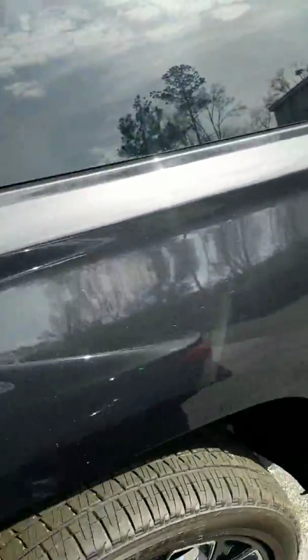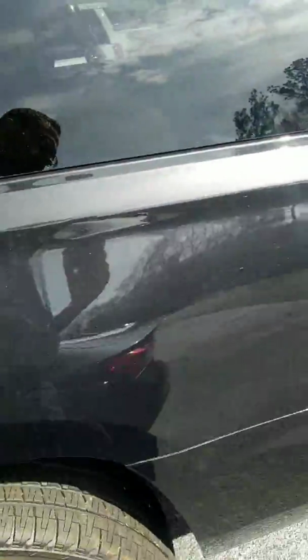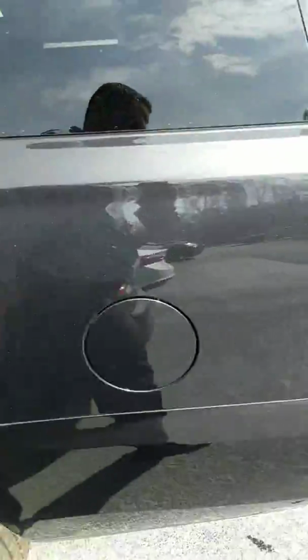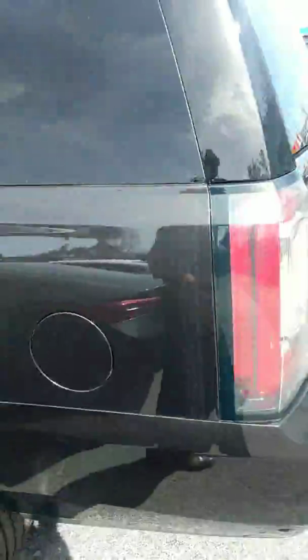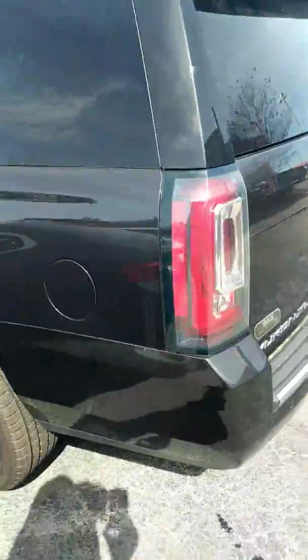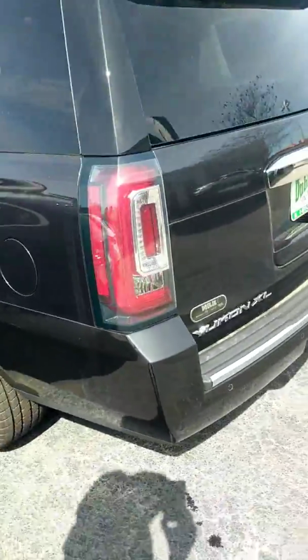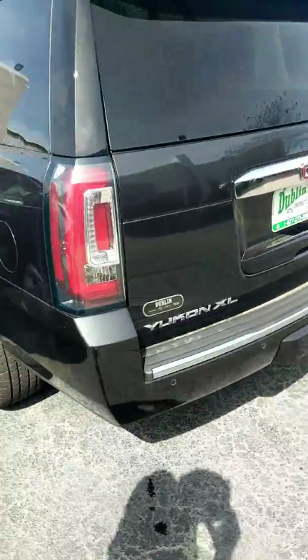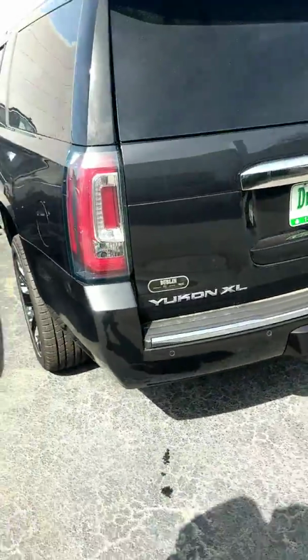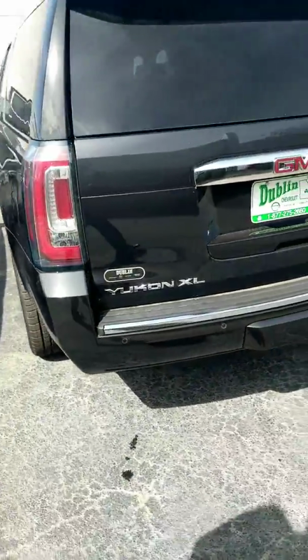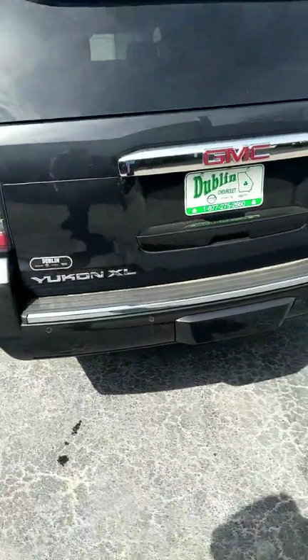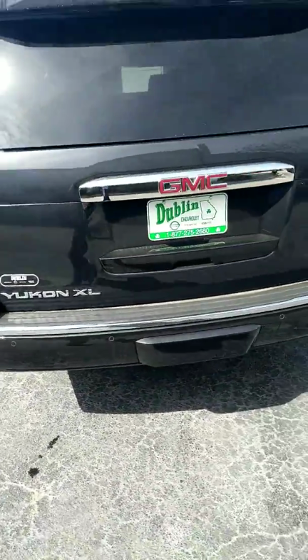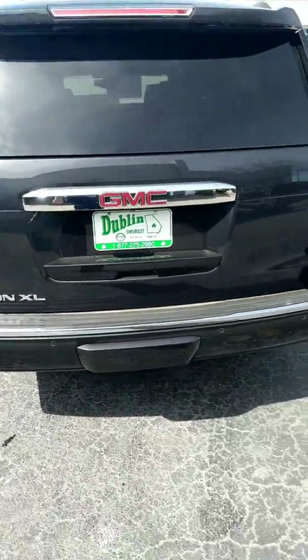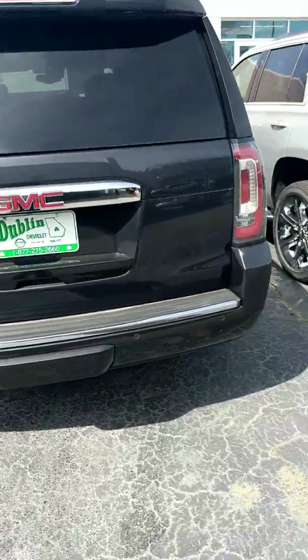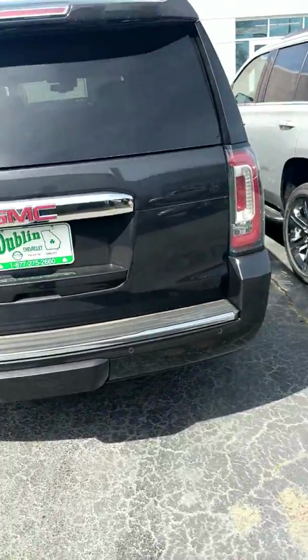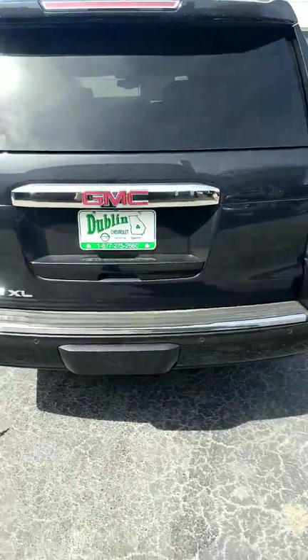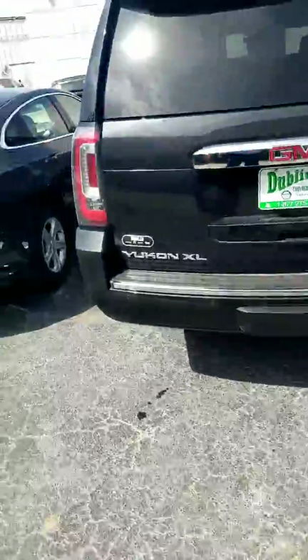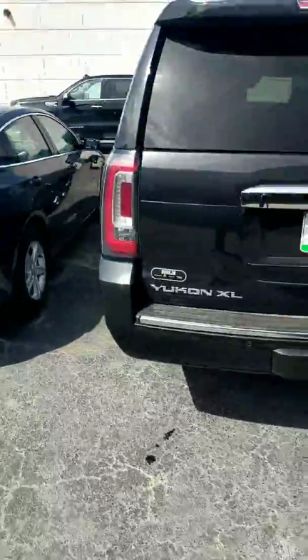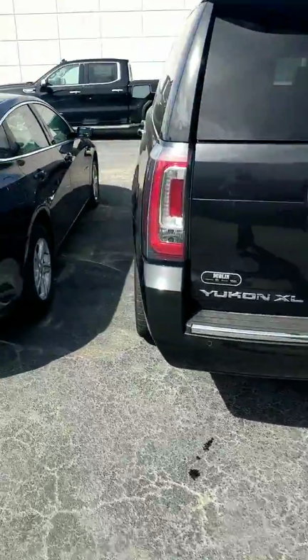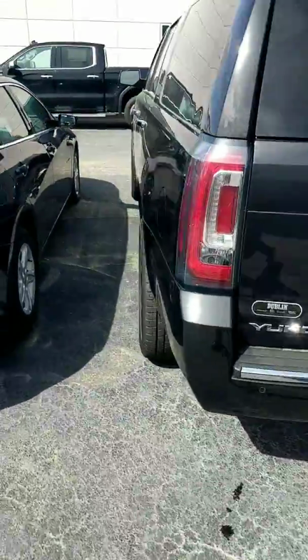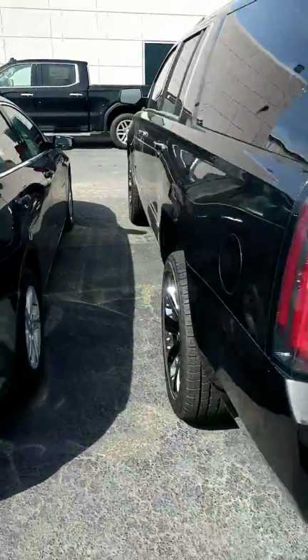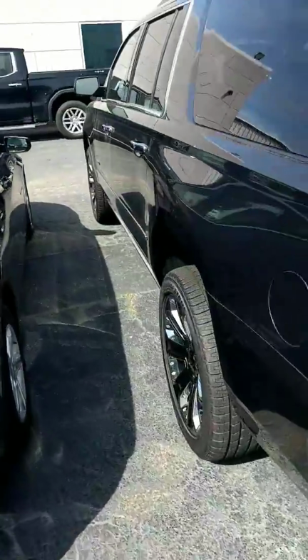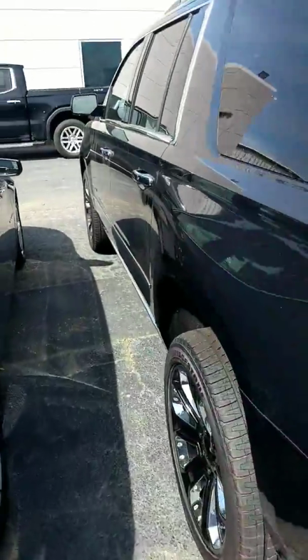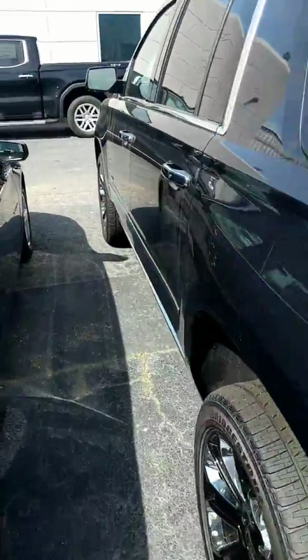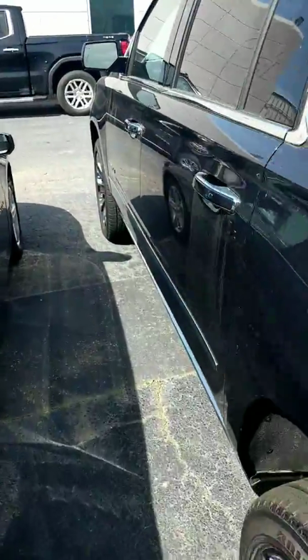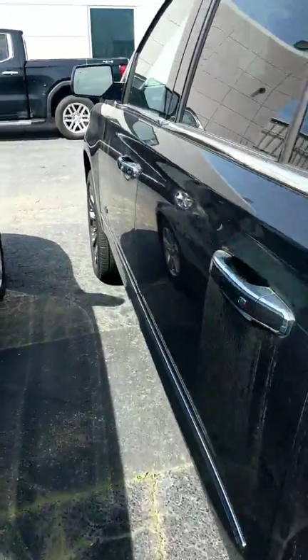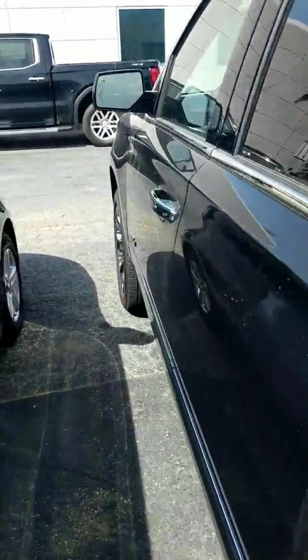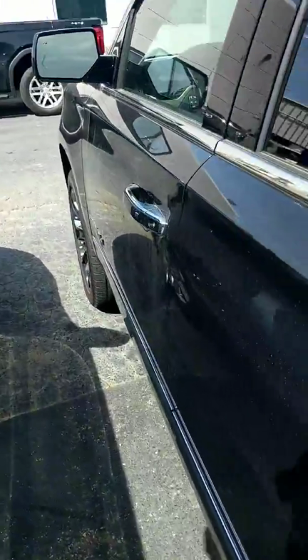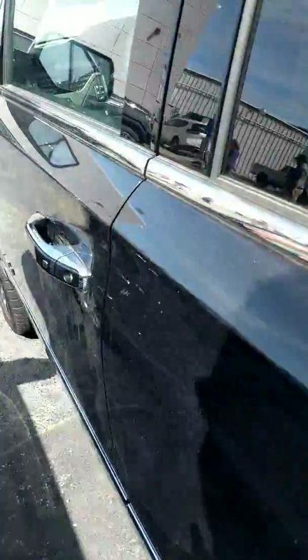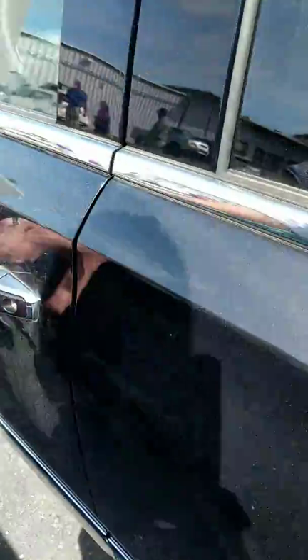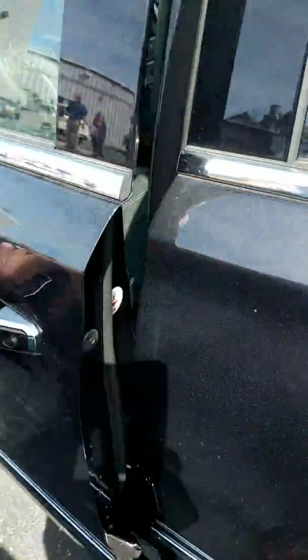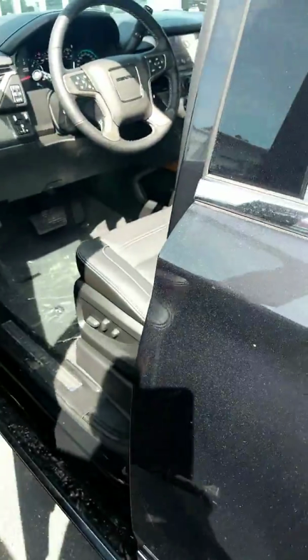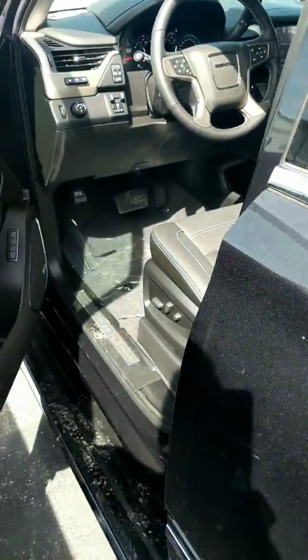It is the onyx black exterior and it's got the black painted wheels. Let me open up this bad boy and show you the interior.